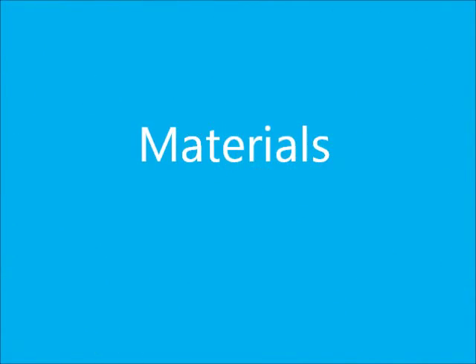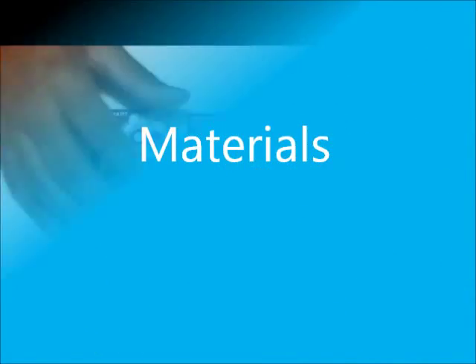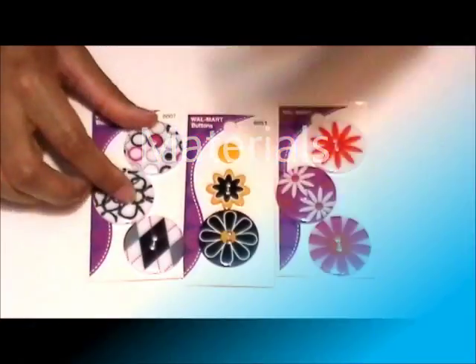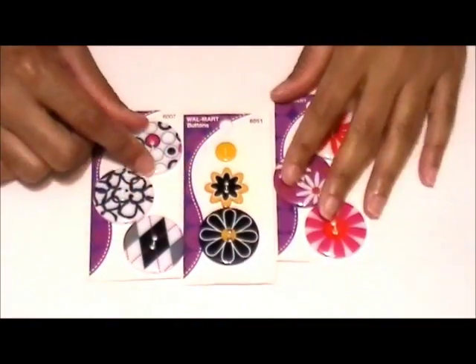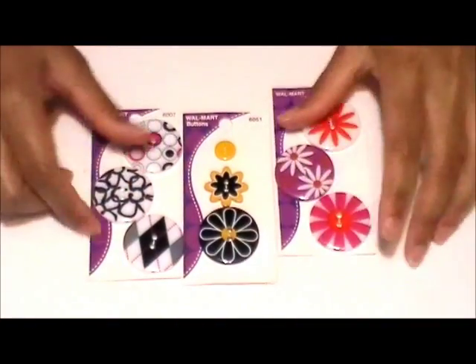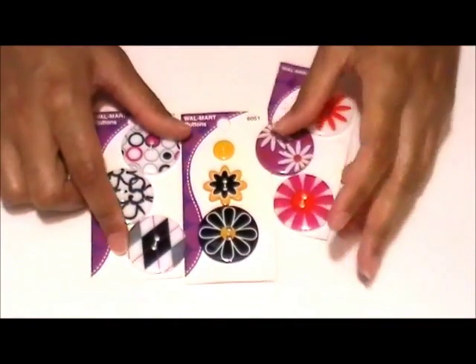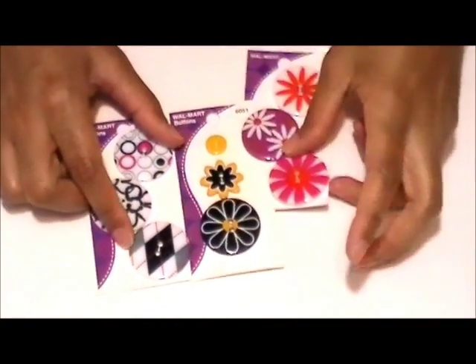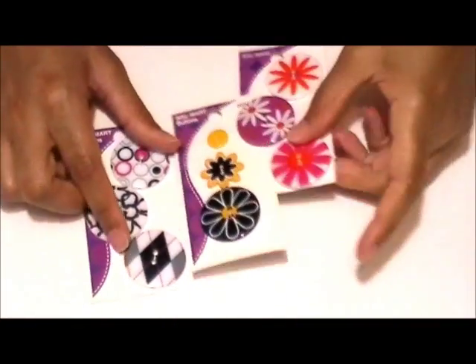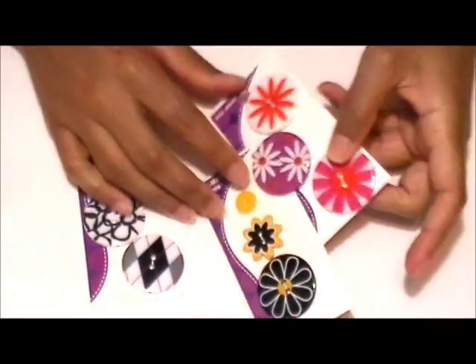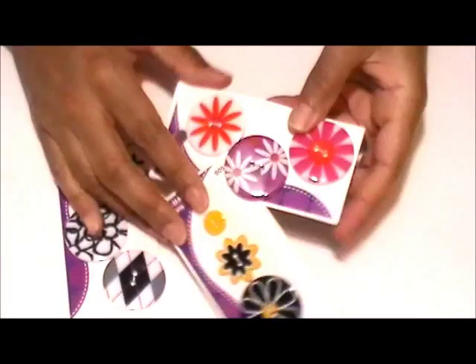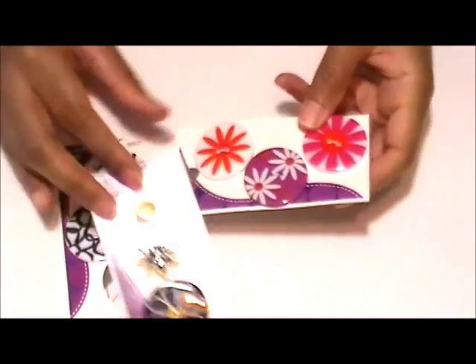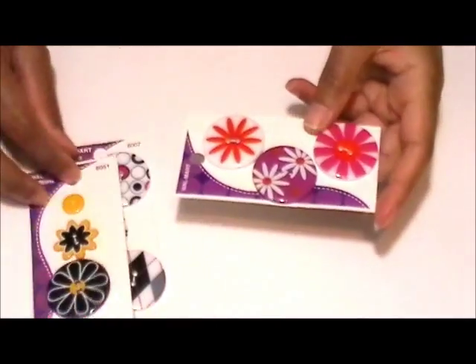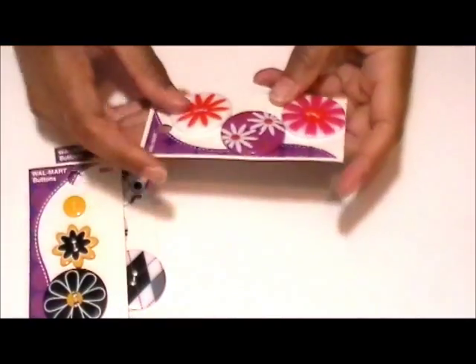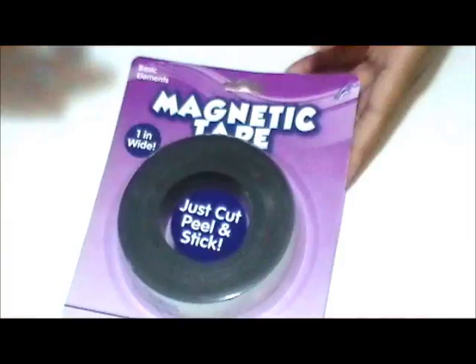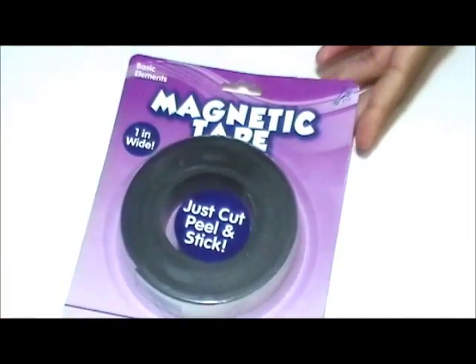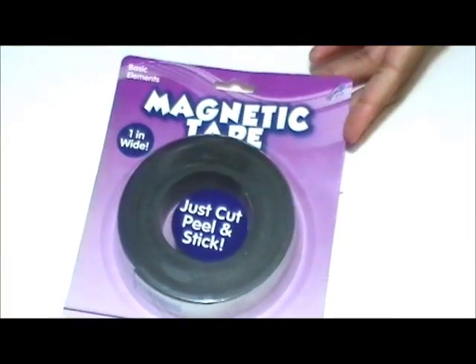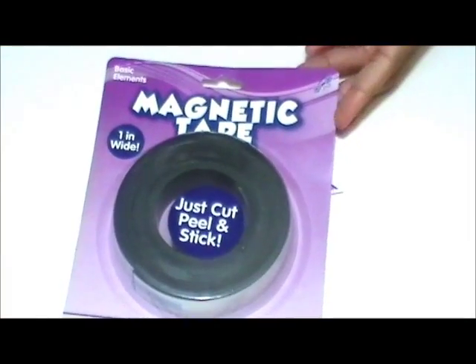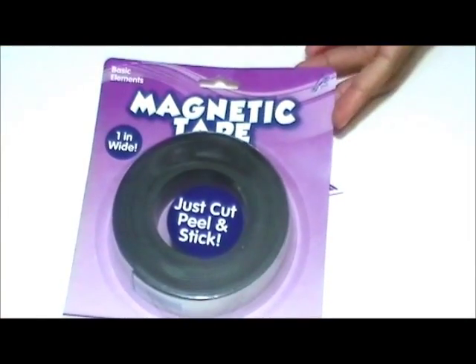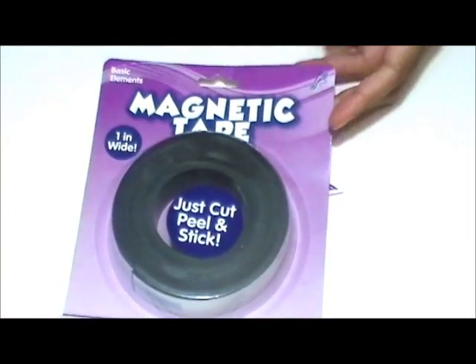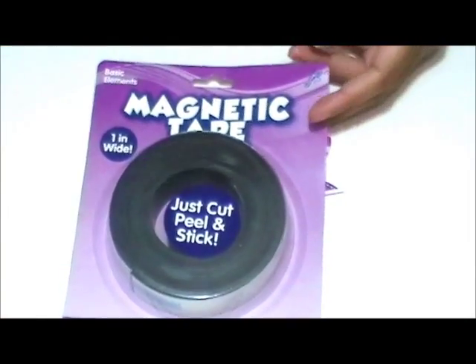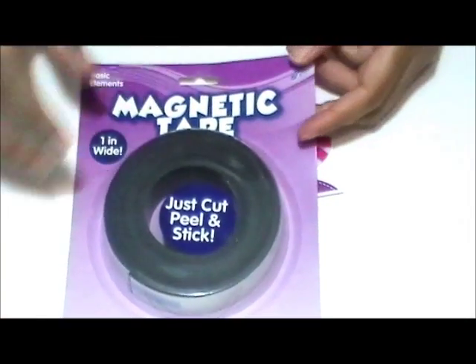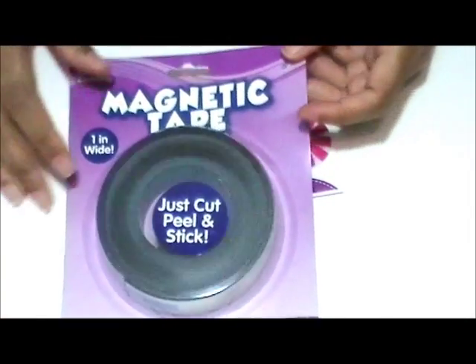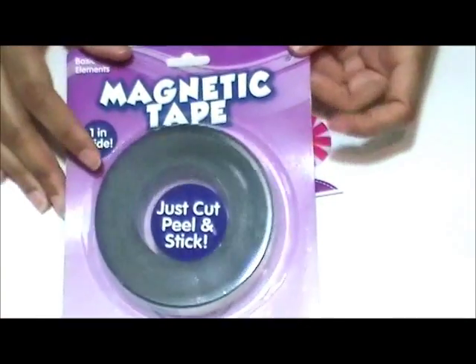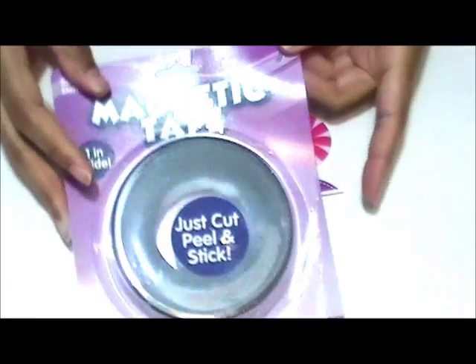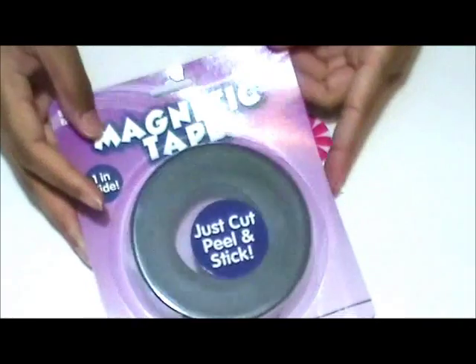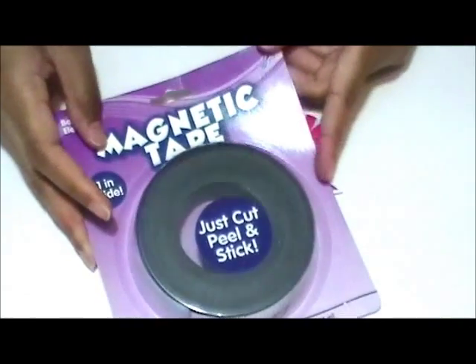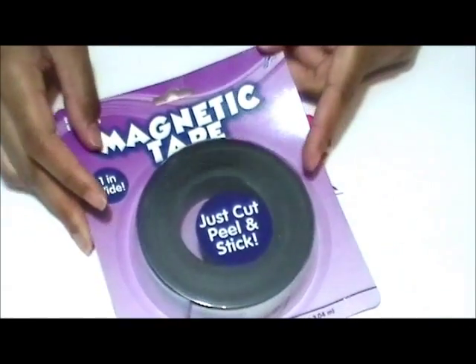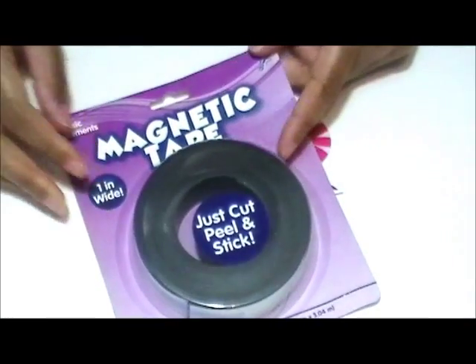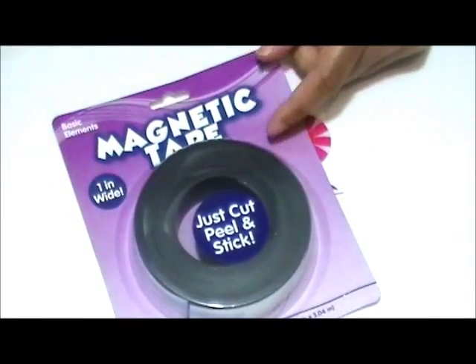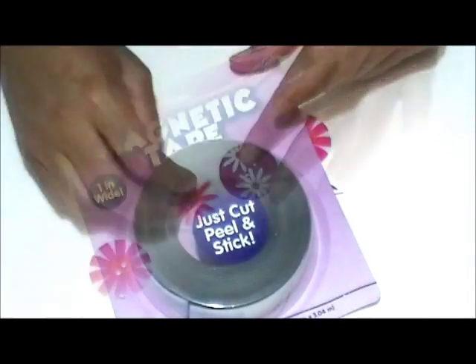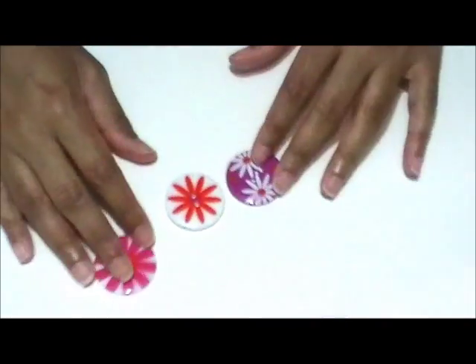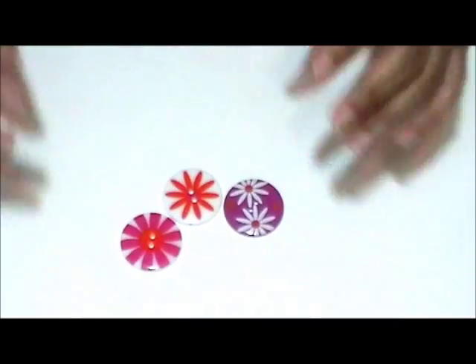Decorative buttons — I got mine from Walmart for 97 cents. Scissors and adhesive magnetic tape. I got this from Walmart for a dollar.